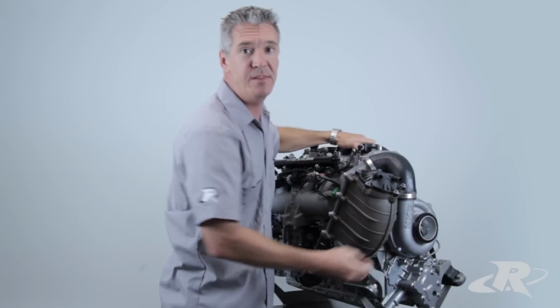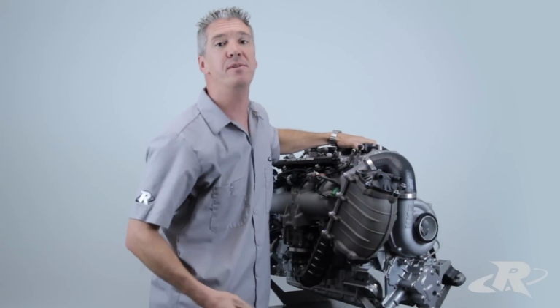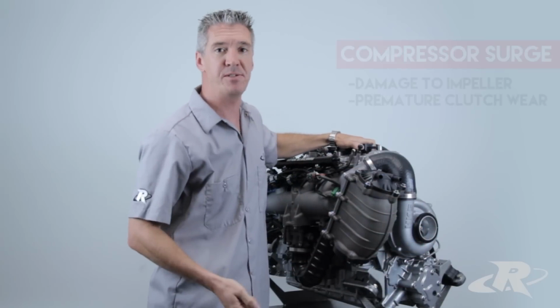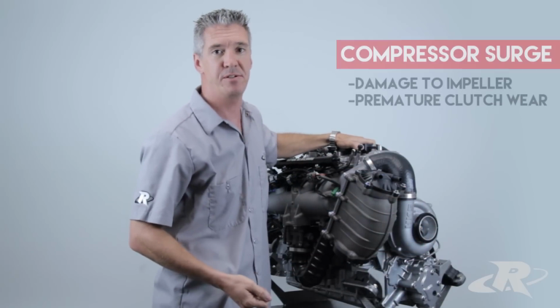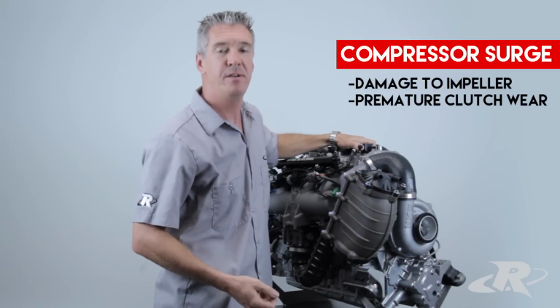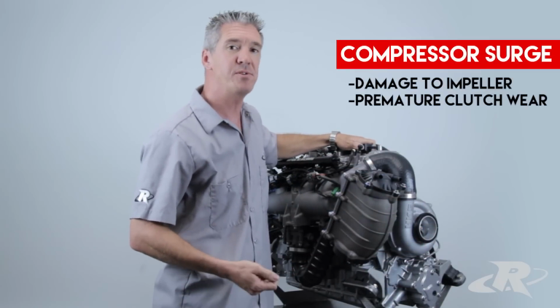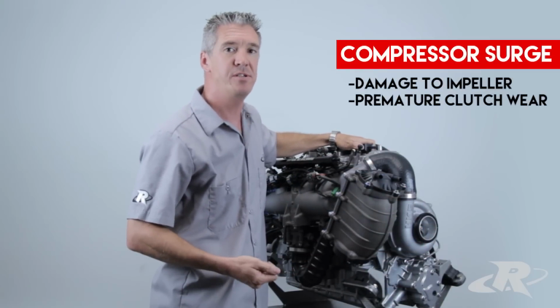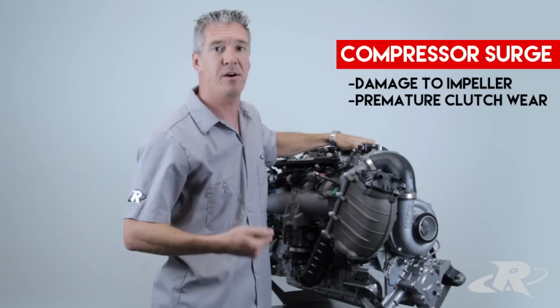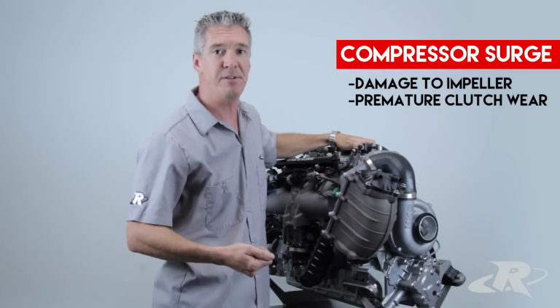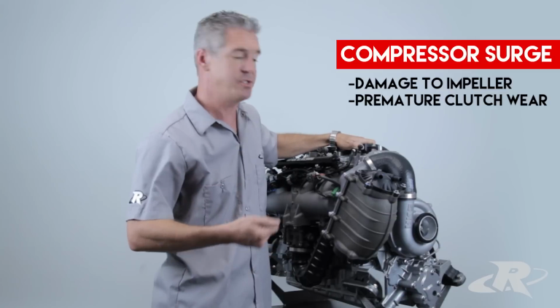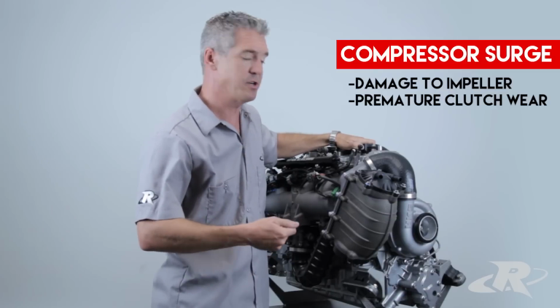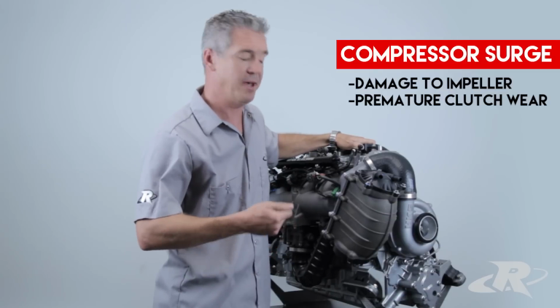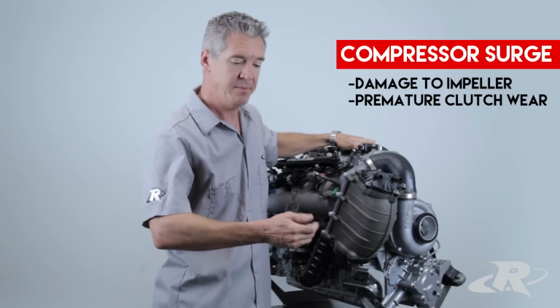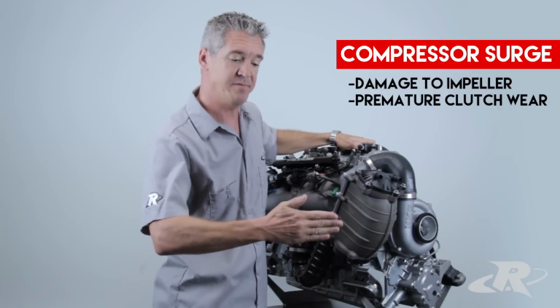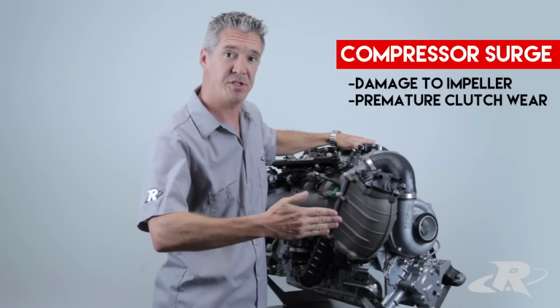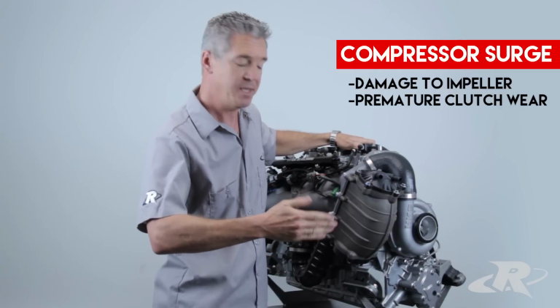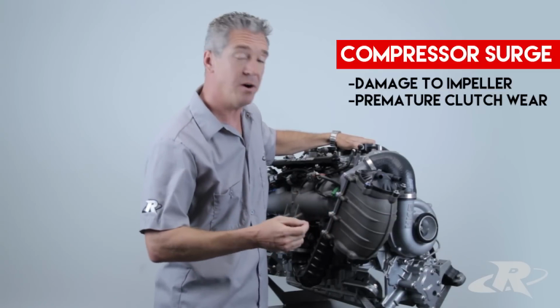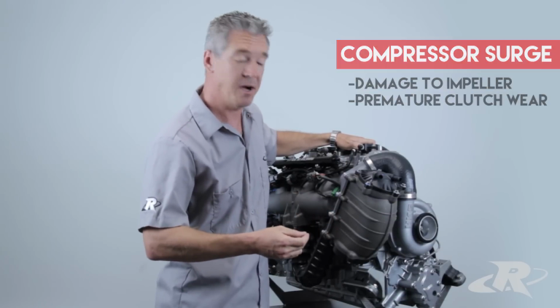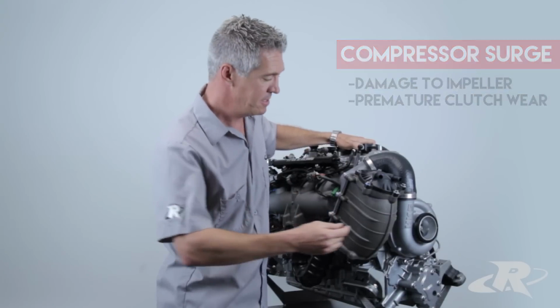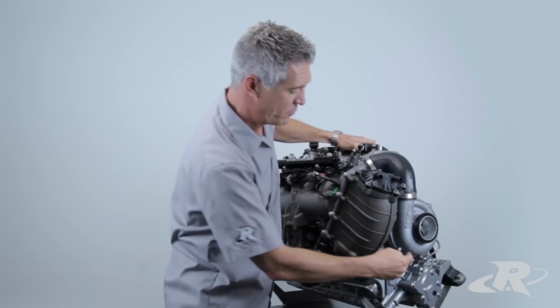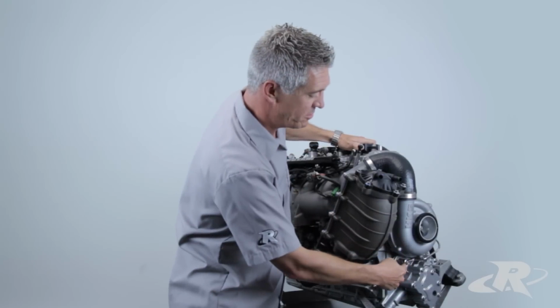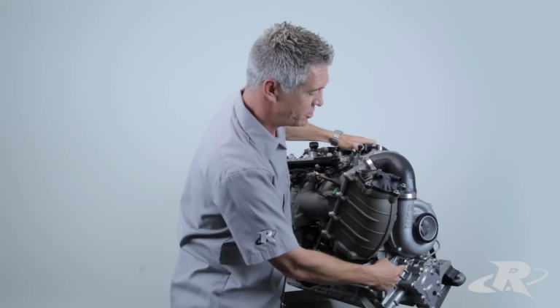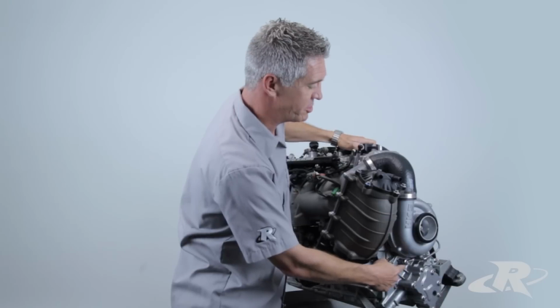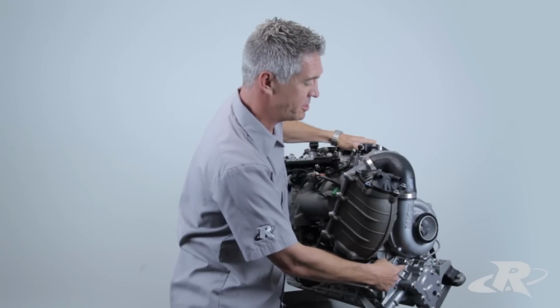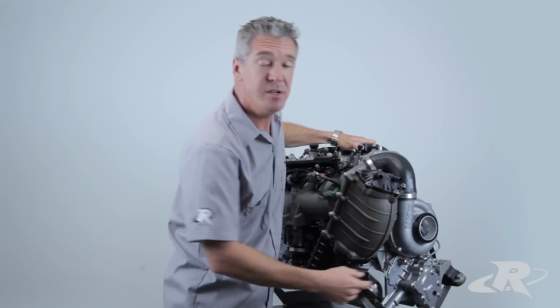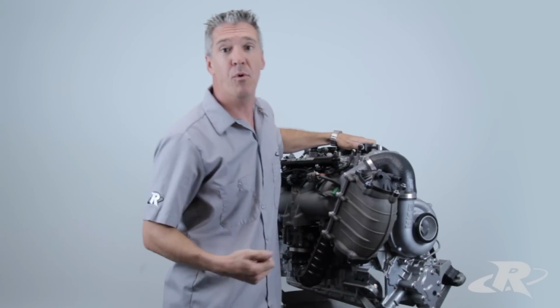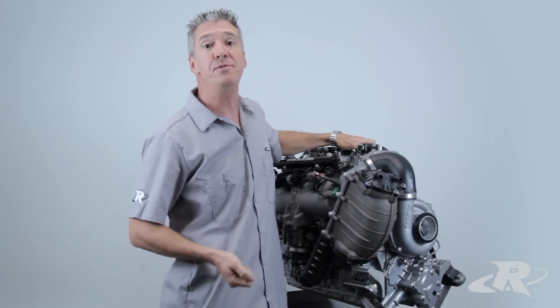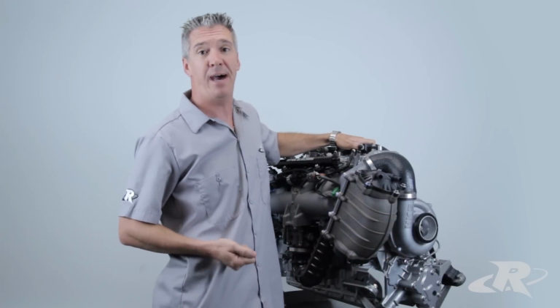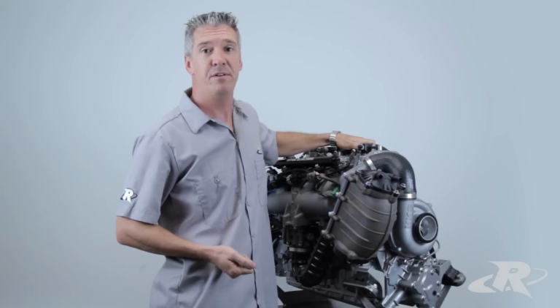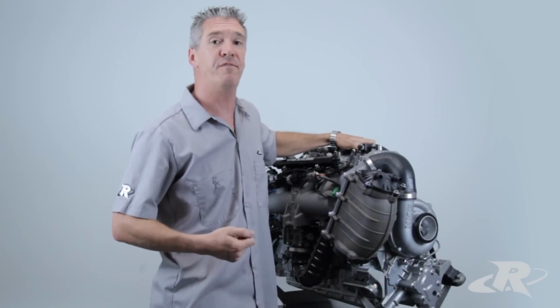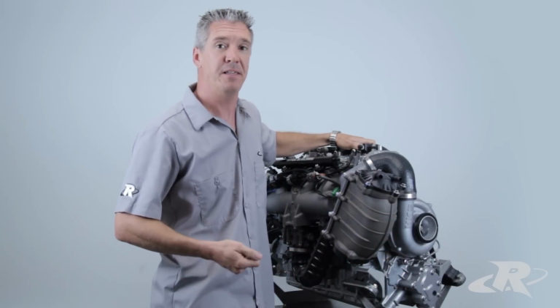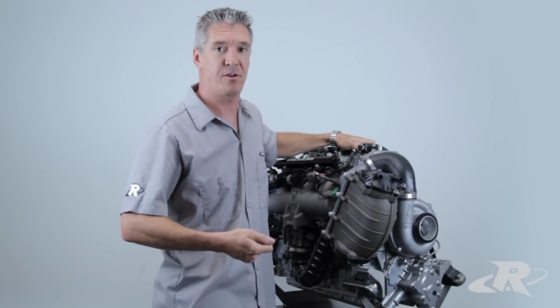This is known as compressor surge. Compressor surge can cause damage to the supercharger impeller because of deflection, and also cause premature wear on the supercharger clutch. The more boost you have, the more violent this occurs.